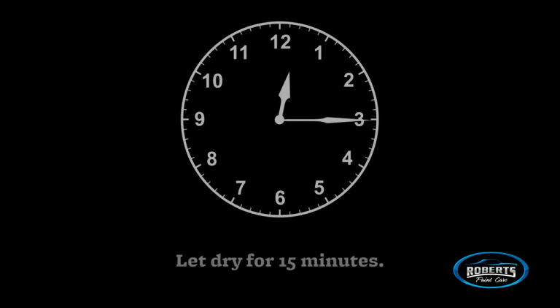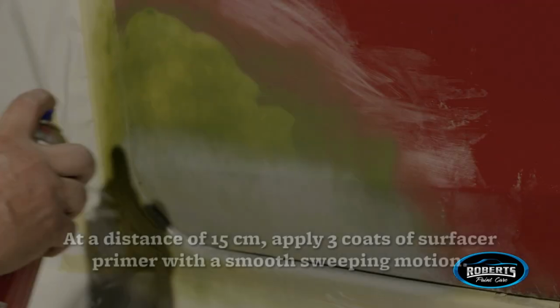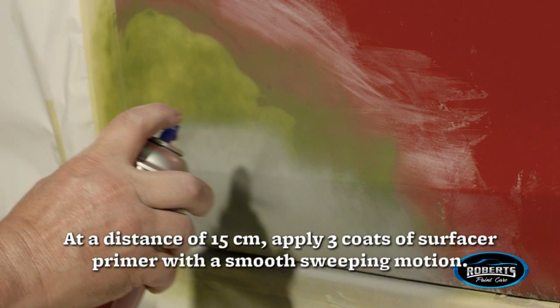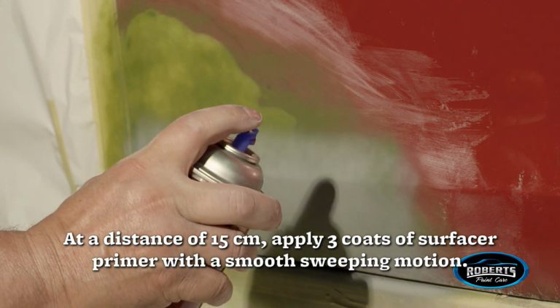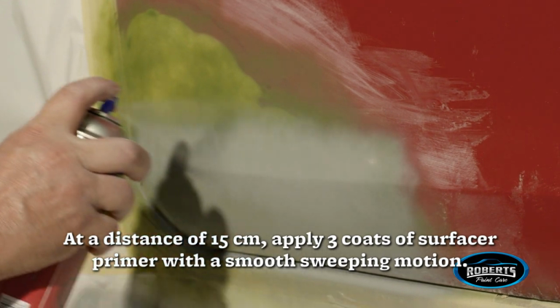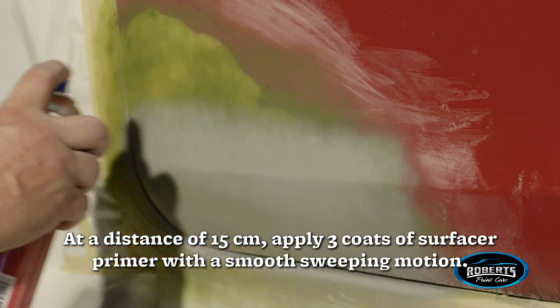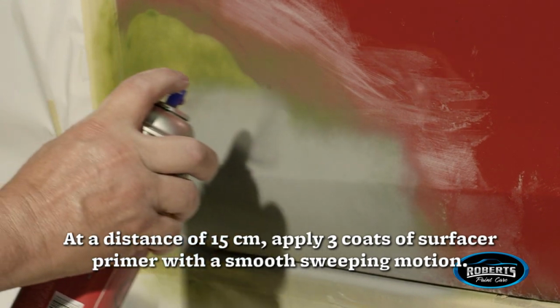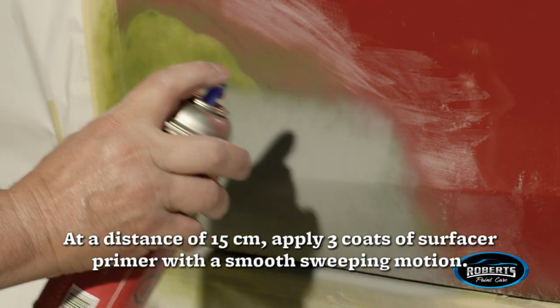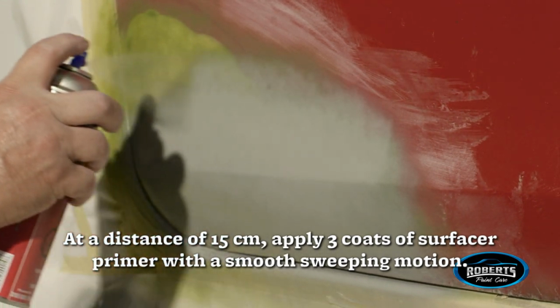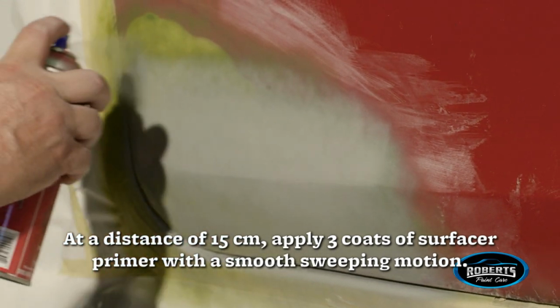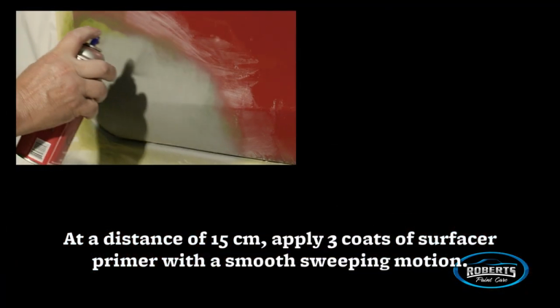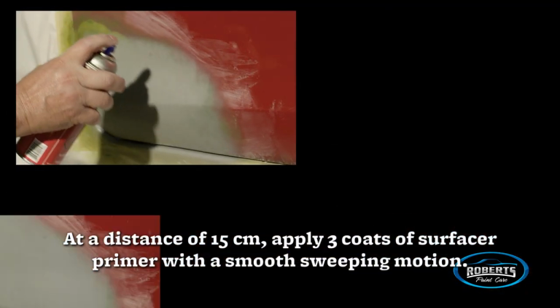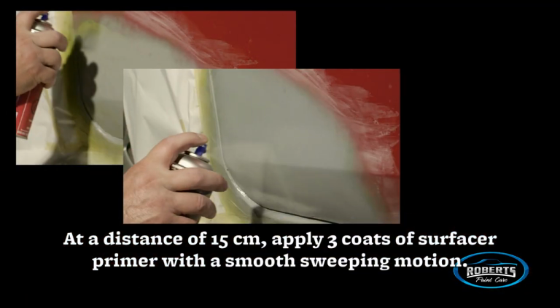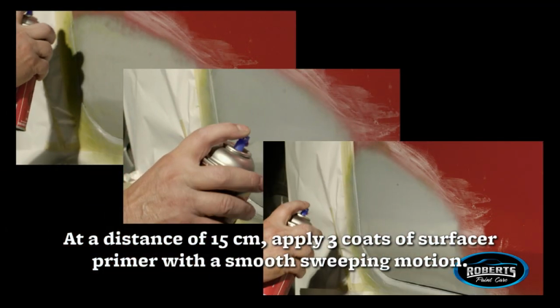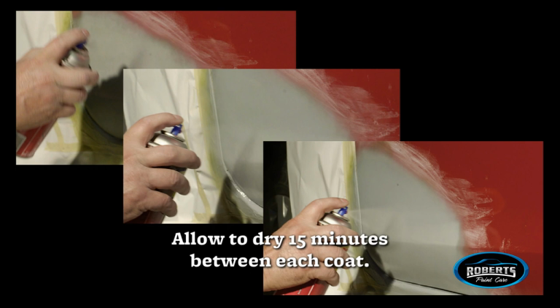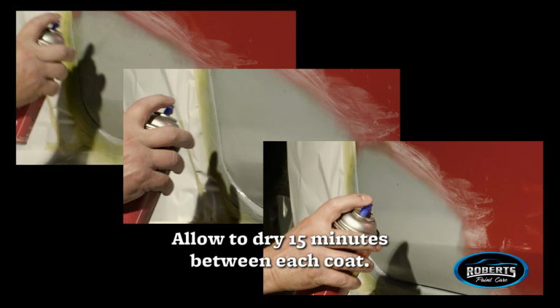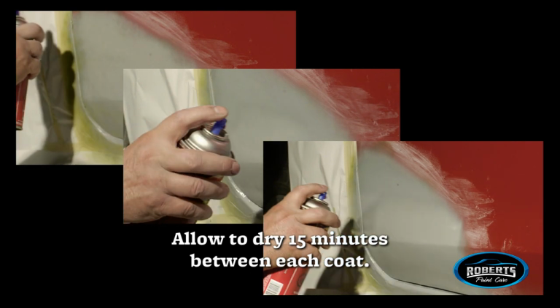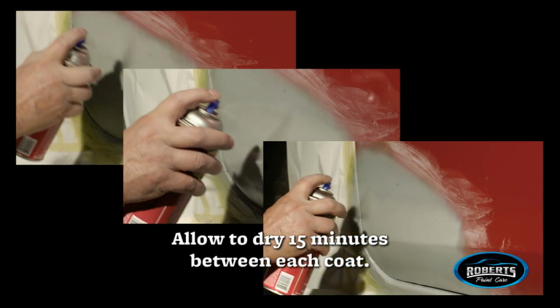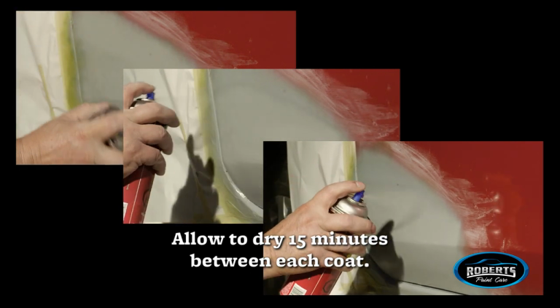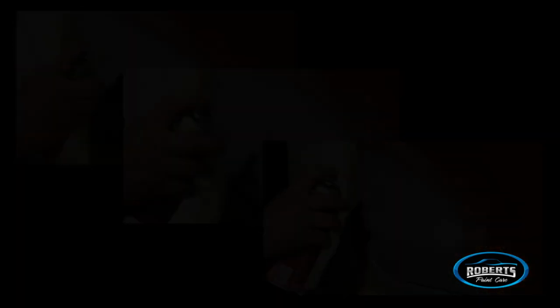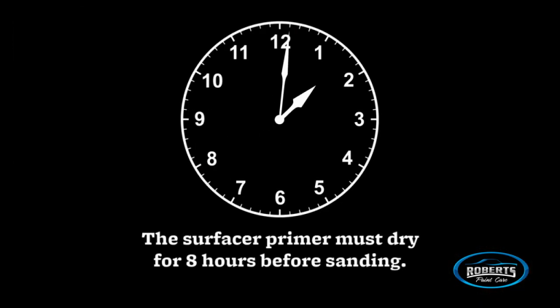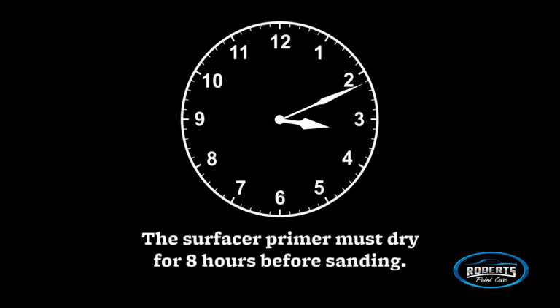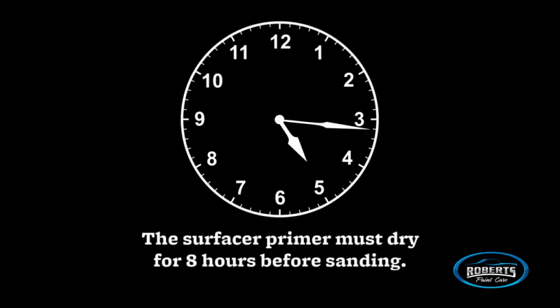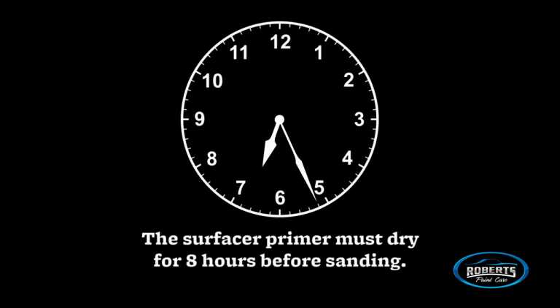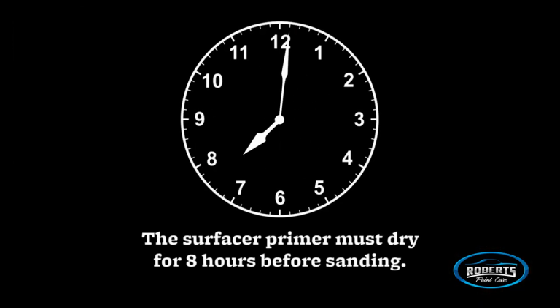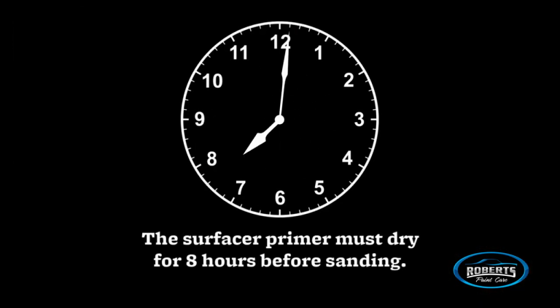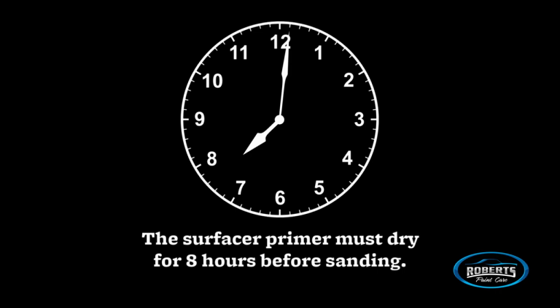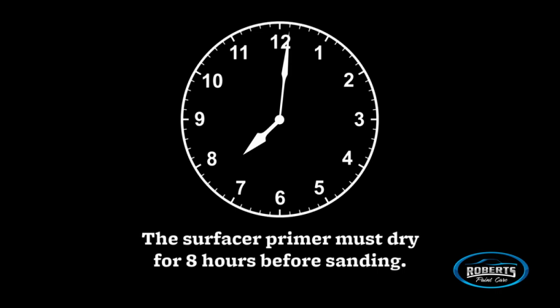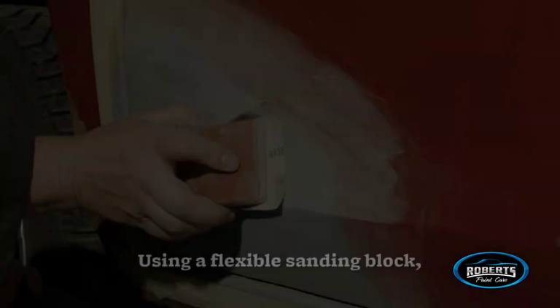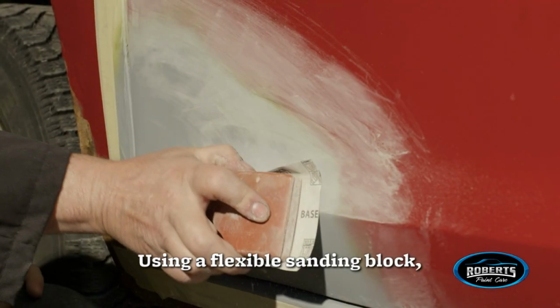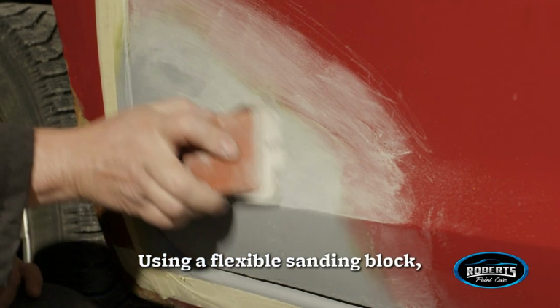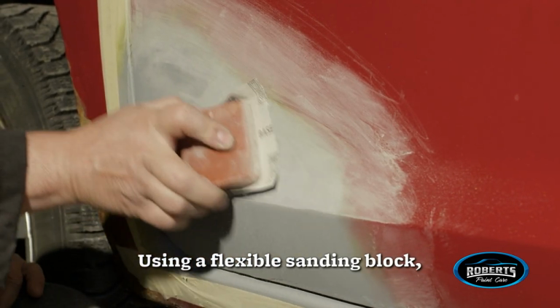At a distance of 15 centimeters, apply three coats of surface primer with a smooth sweeping motion, allowing 15 minutes to dry between each coat. The surfacer primer must dry for eight hours before sanding.